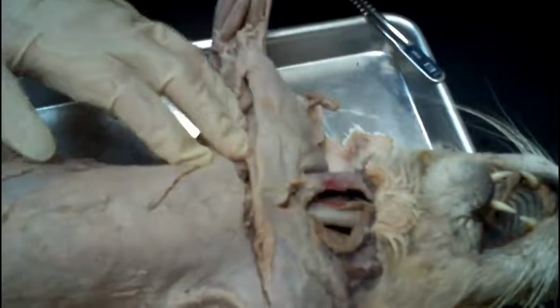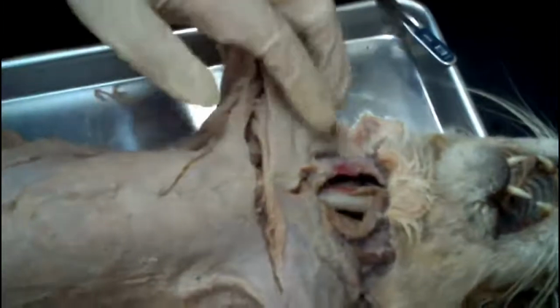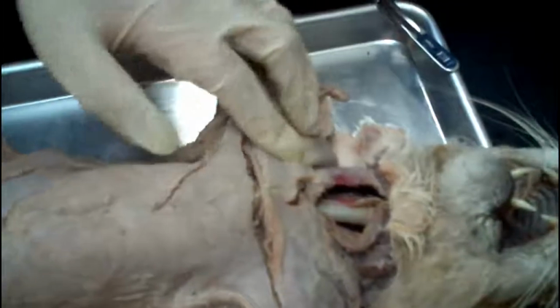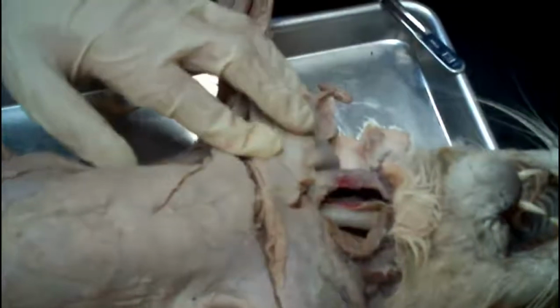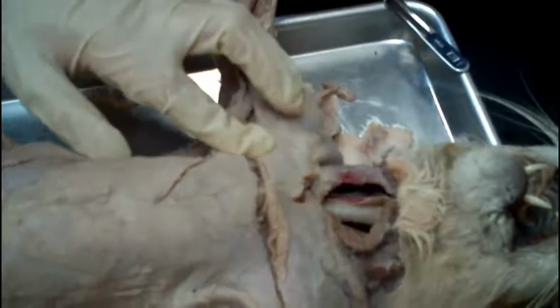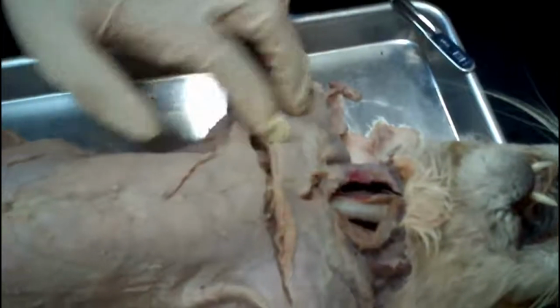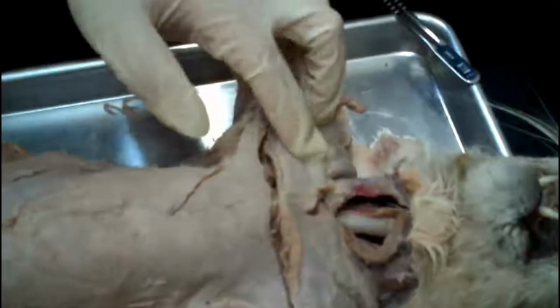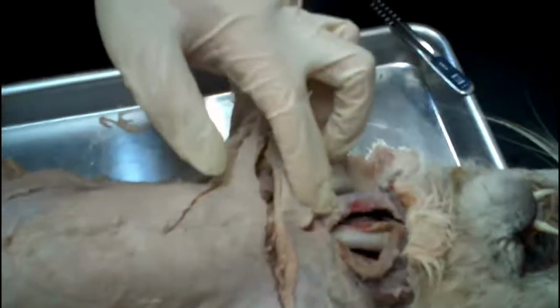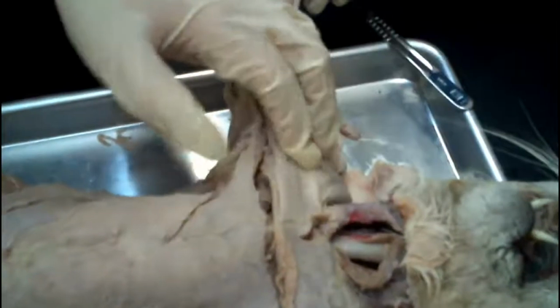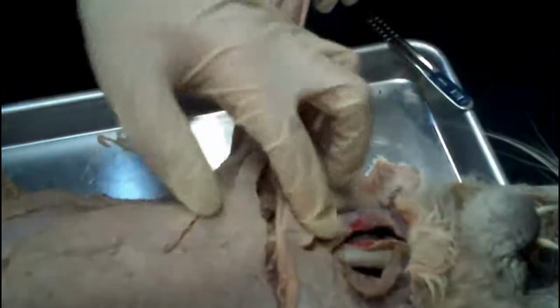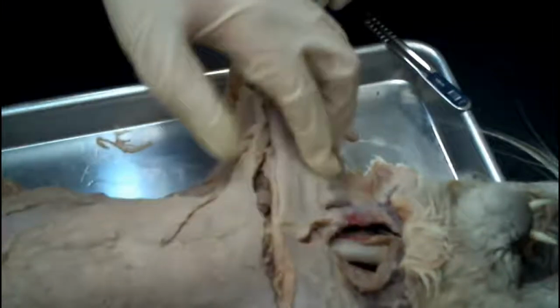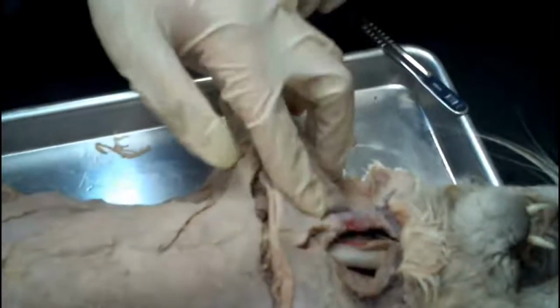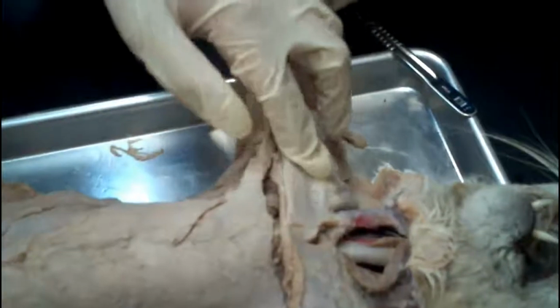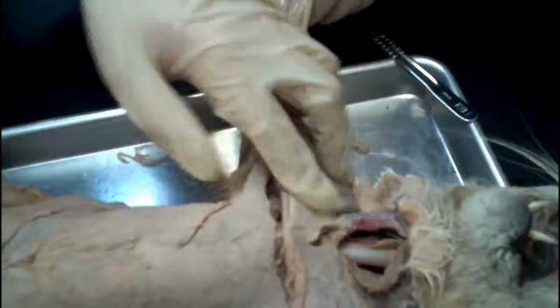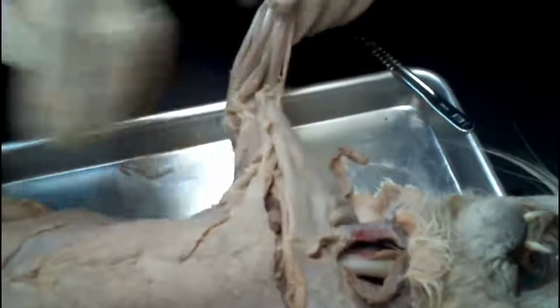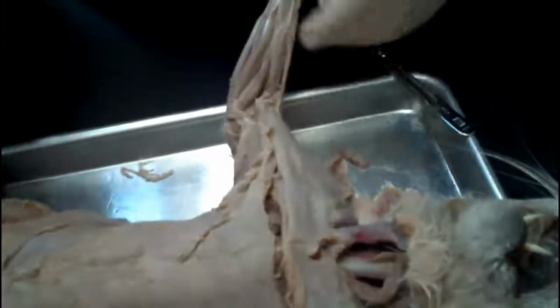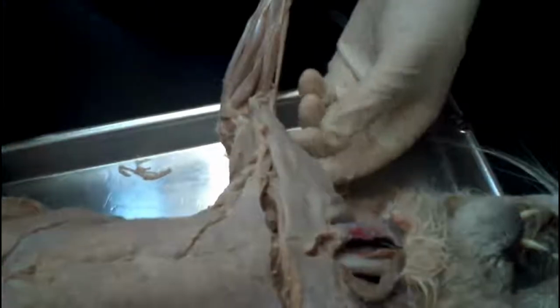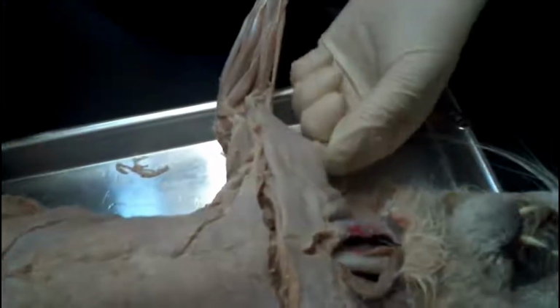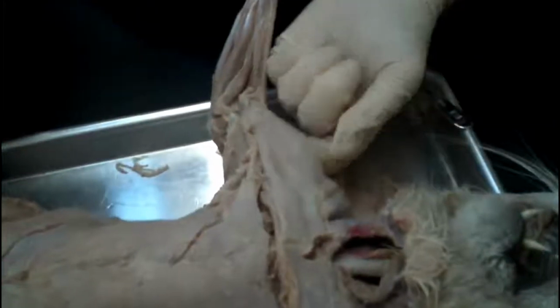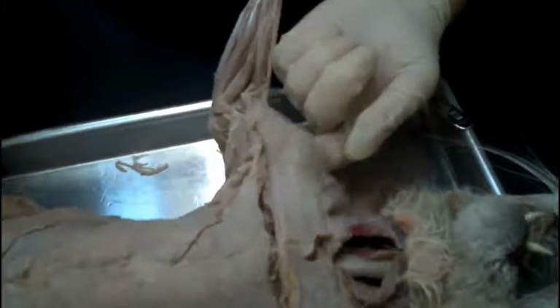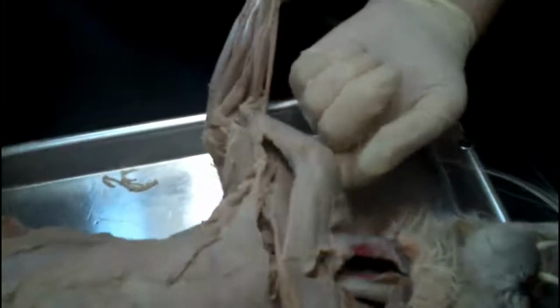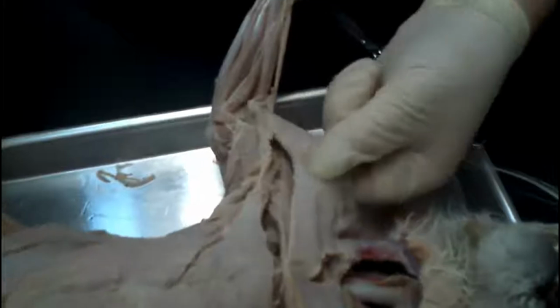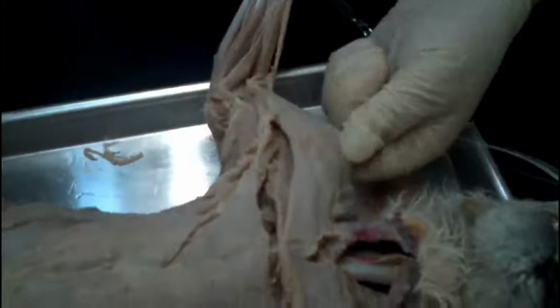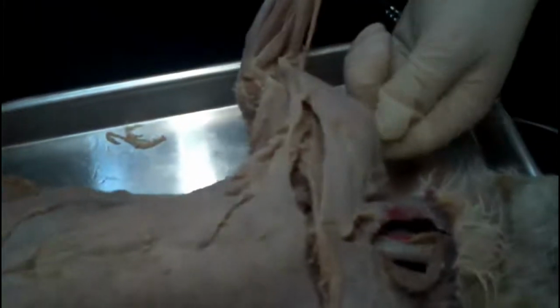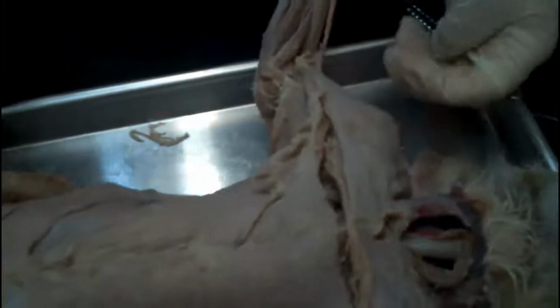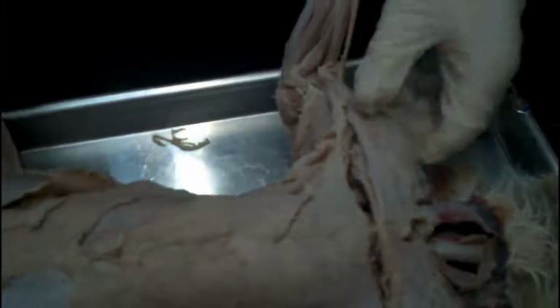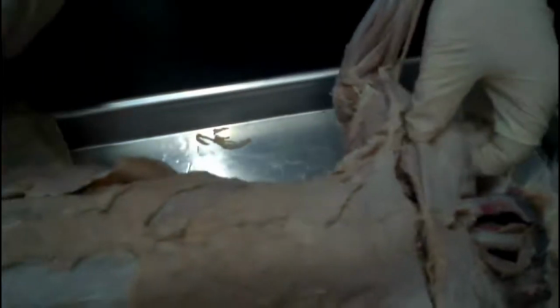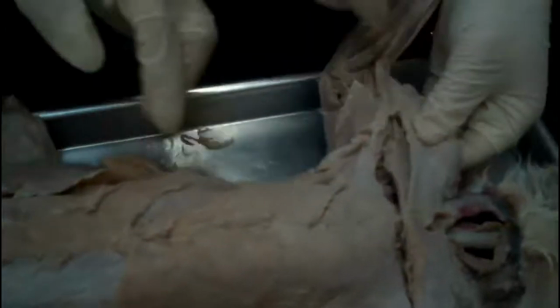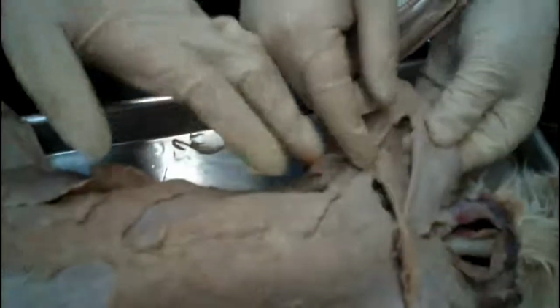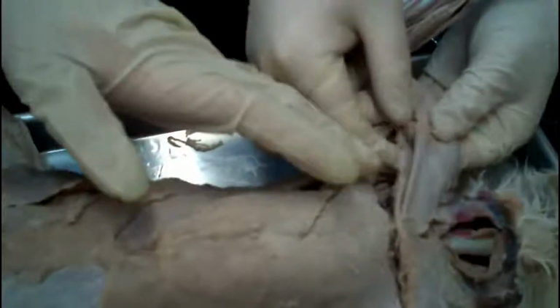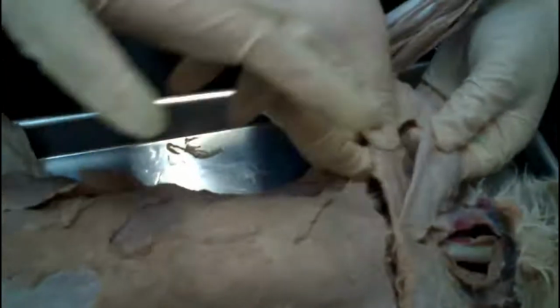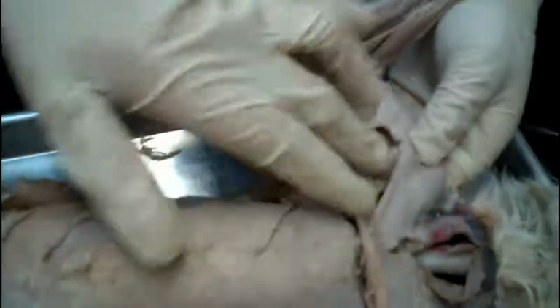So right now we're just looking at the pectoantibrachialis, pectoralis minor, pectoralis major, xiphihumeralis — the good stuff. These muscles help the cat move and give him strength.